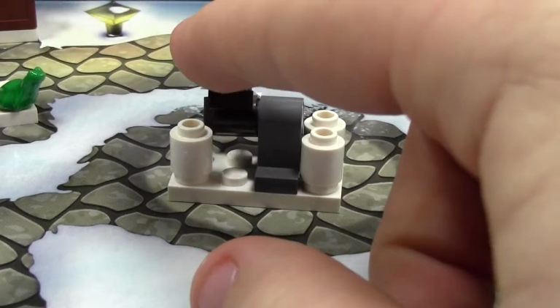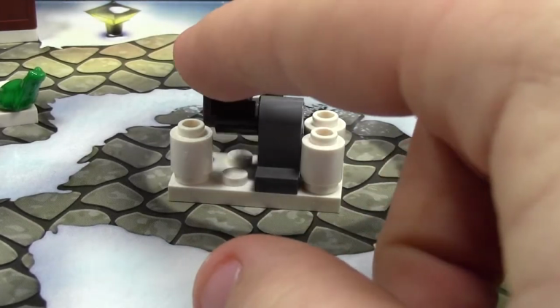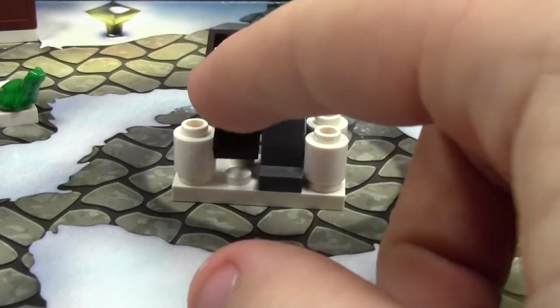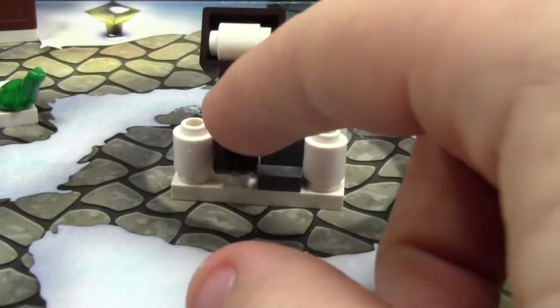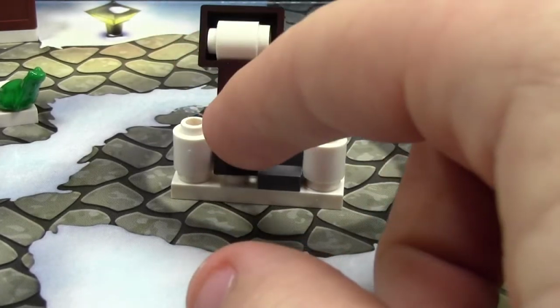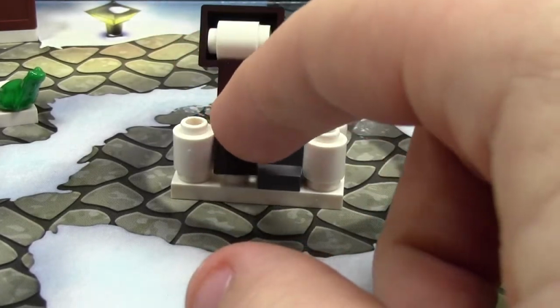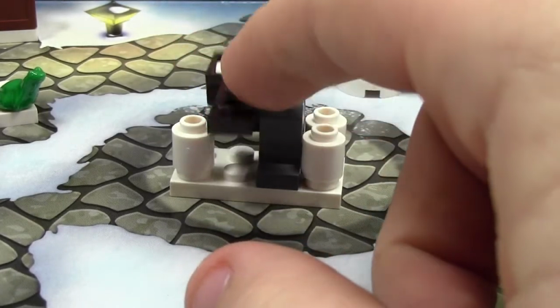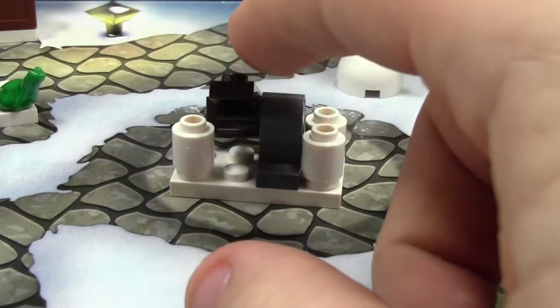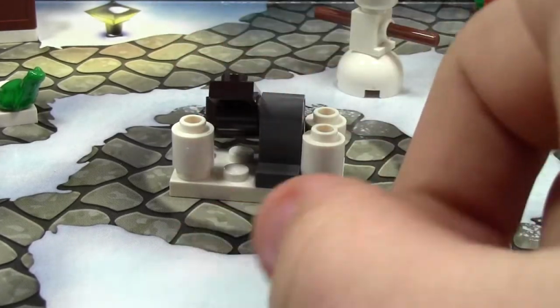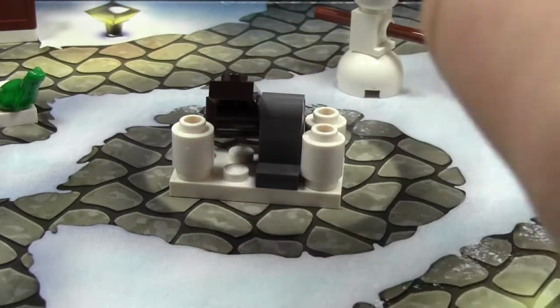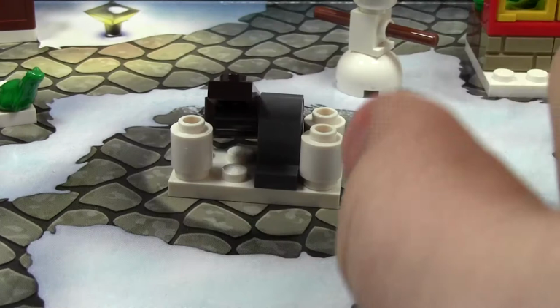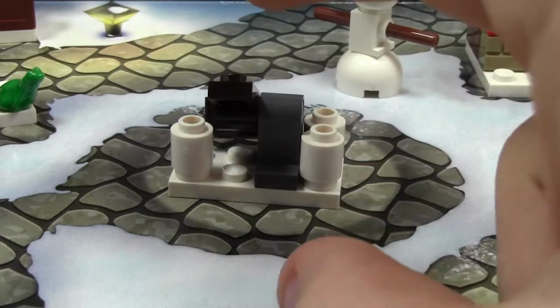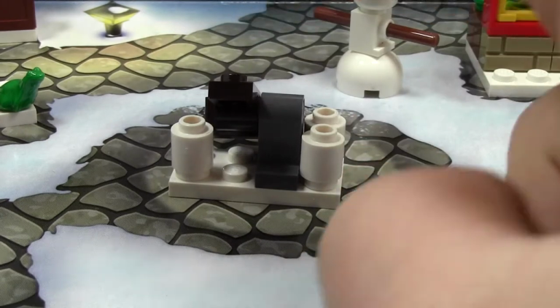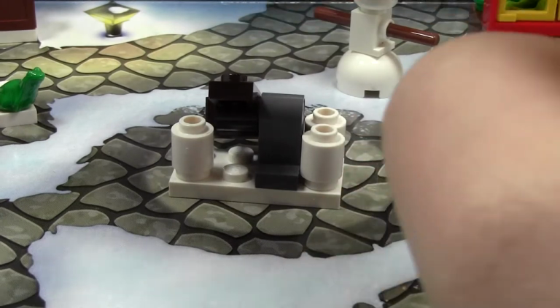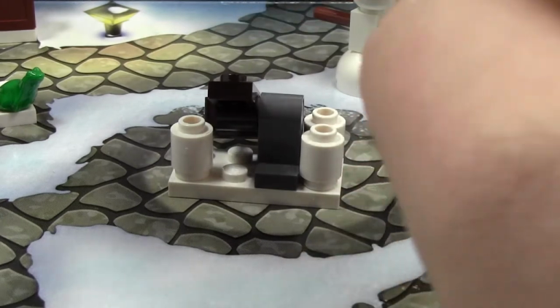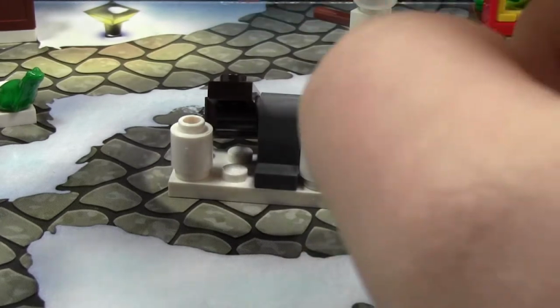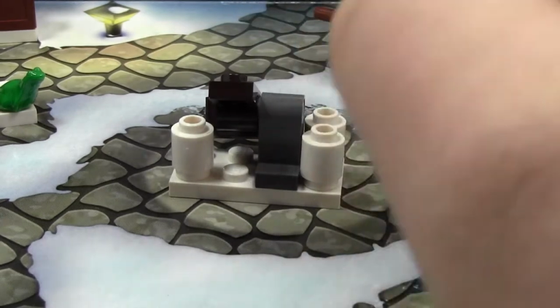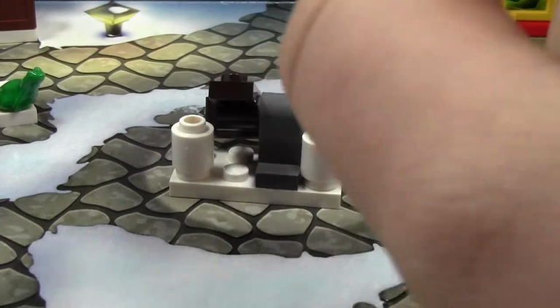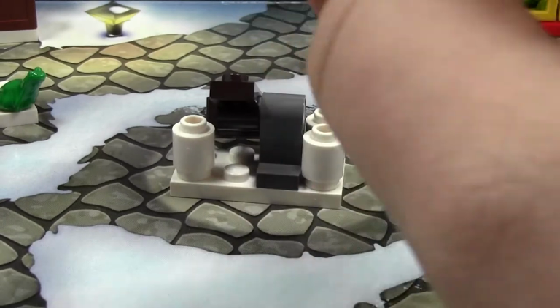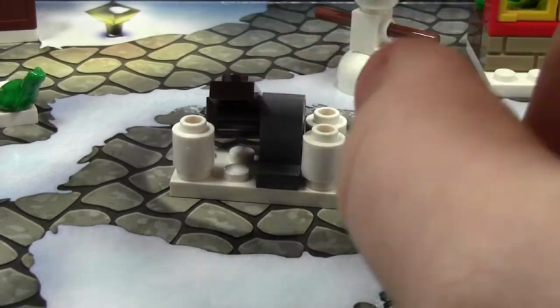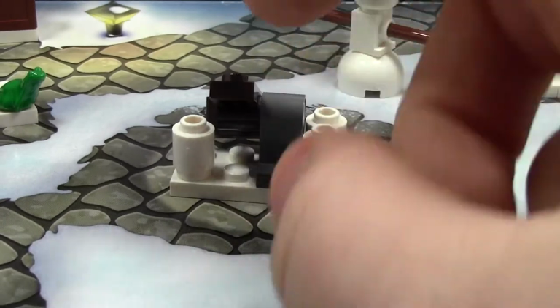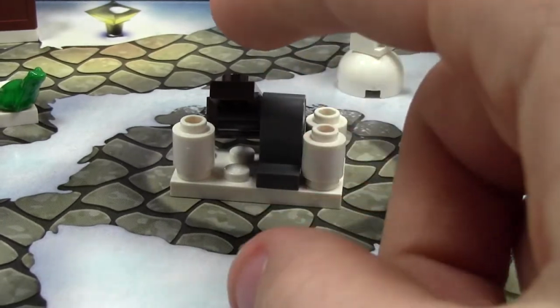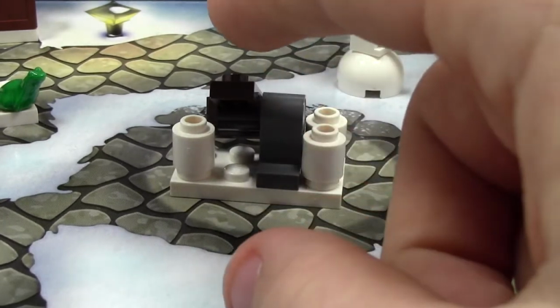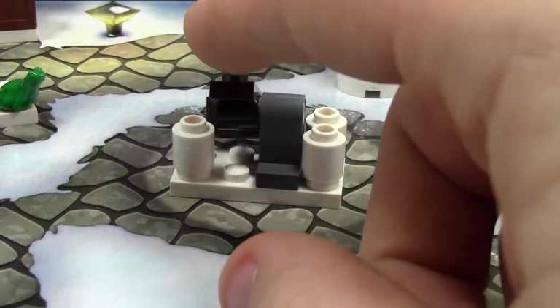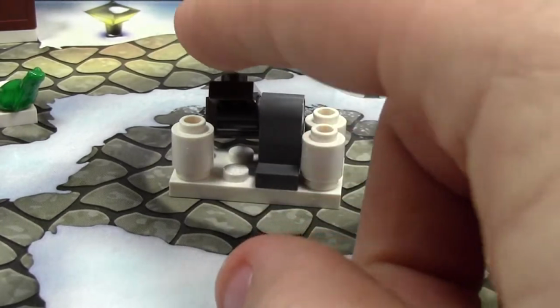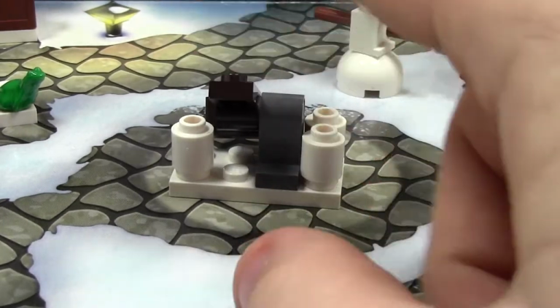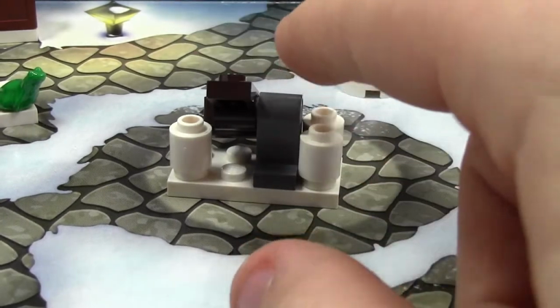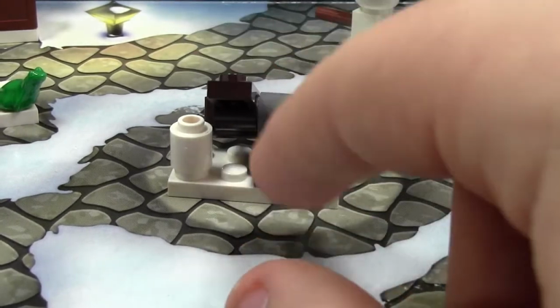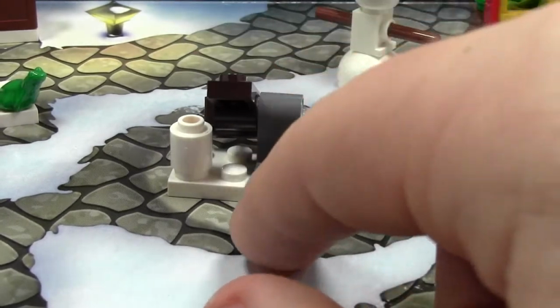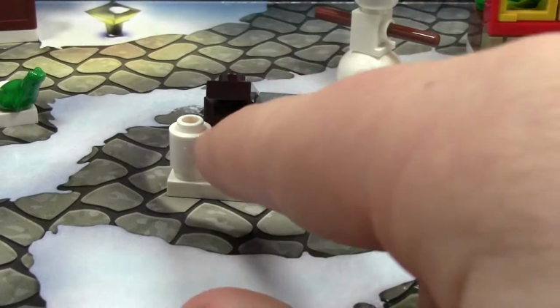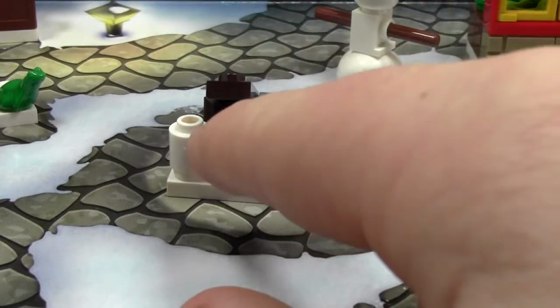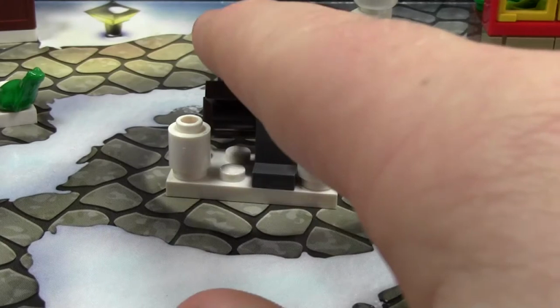It comes with four snowballs — I think it's only supposed to come with three. One could be an extra, because you're probably going to lose one, because this thing shoots crazy.